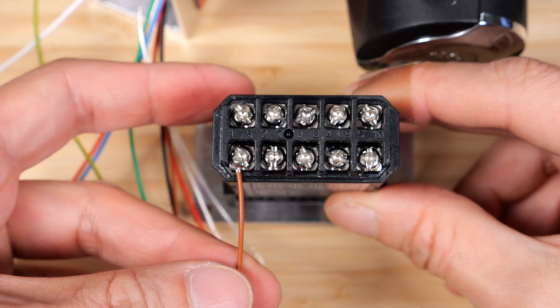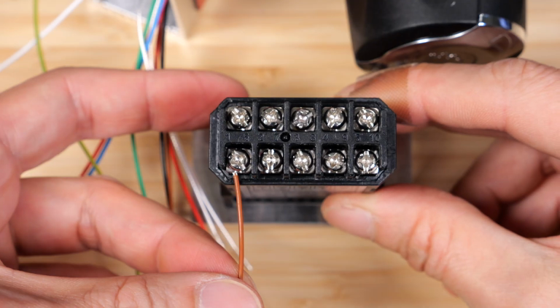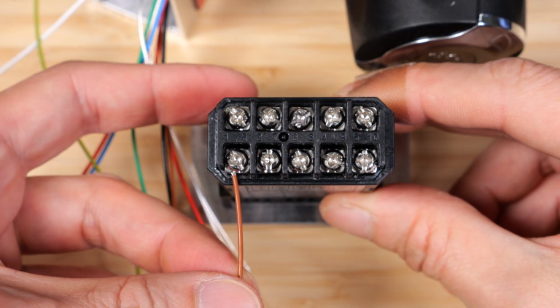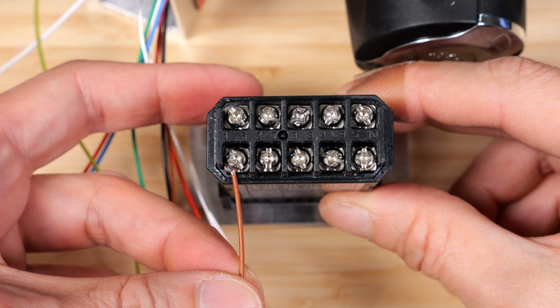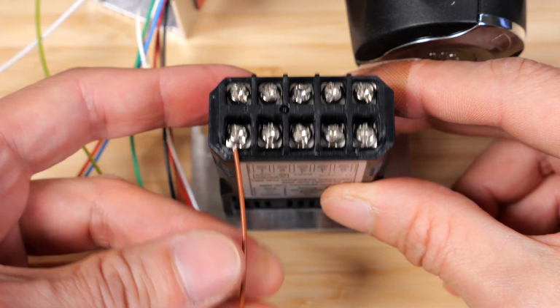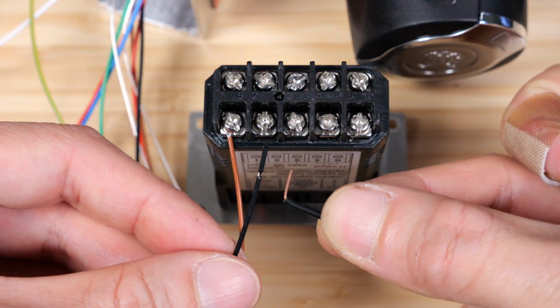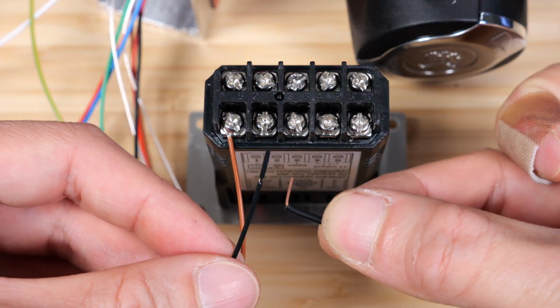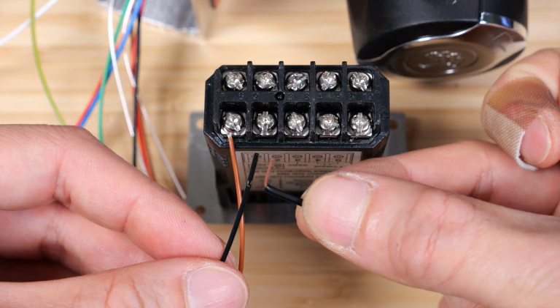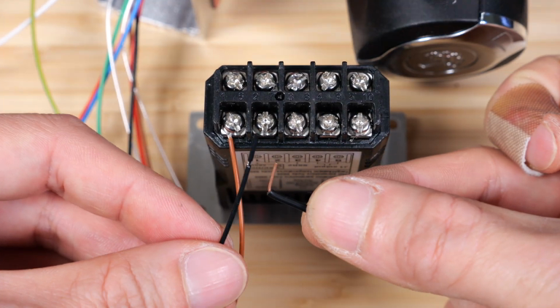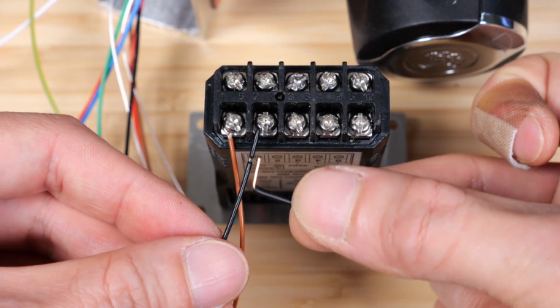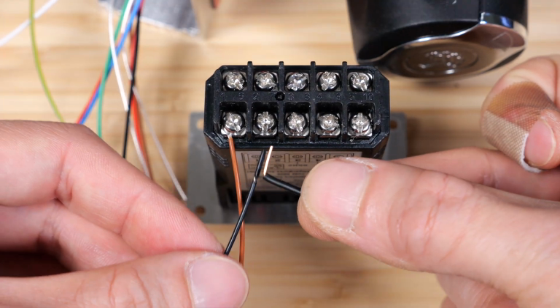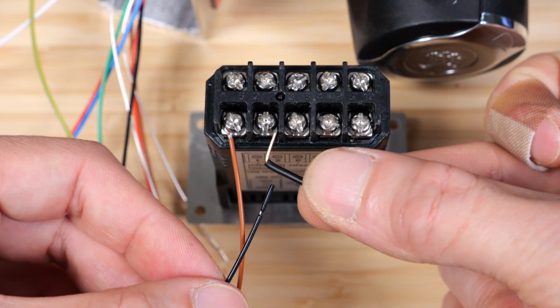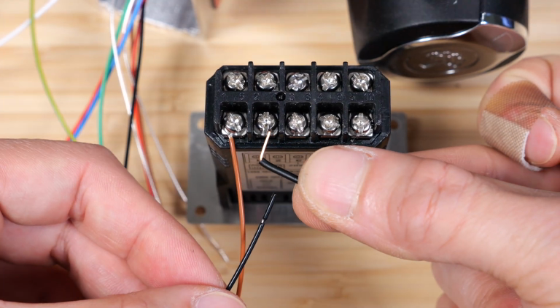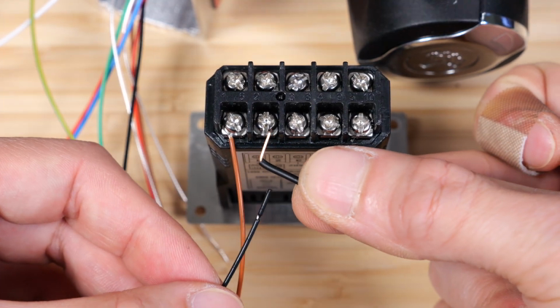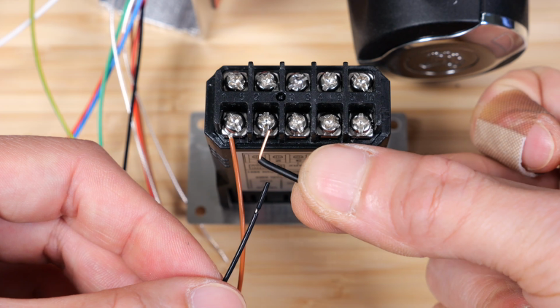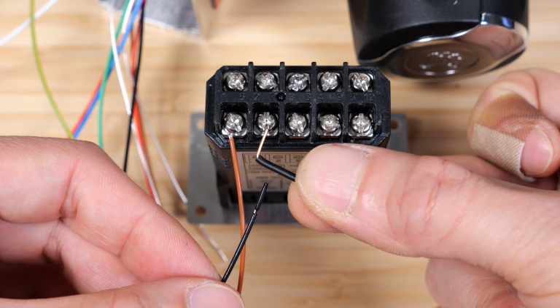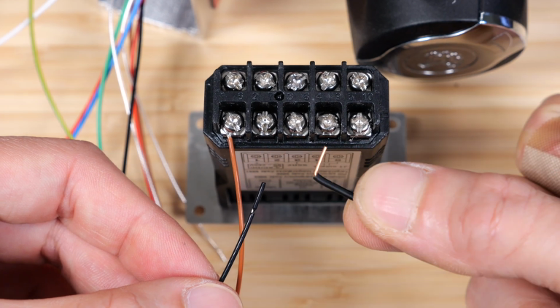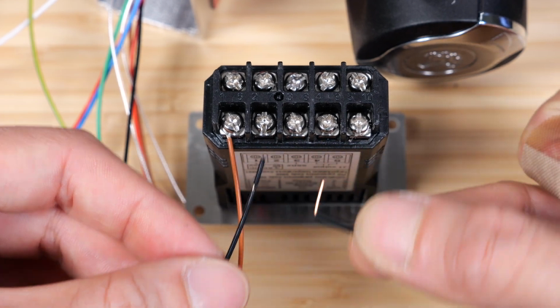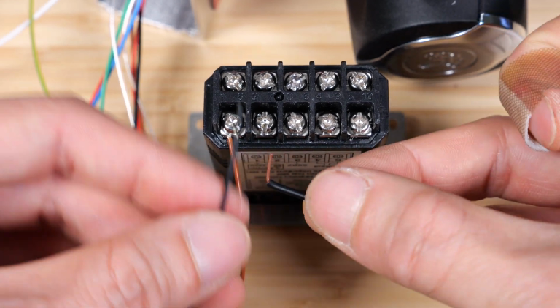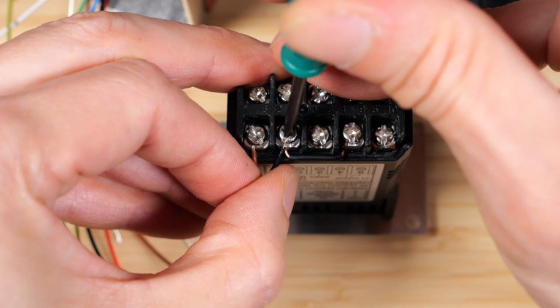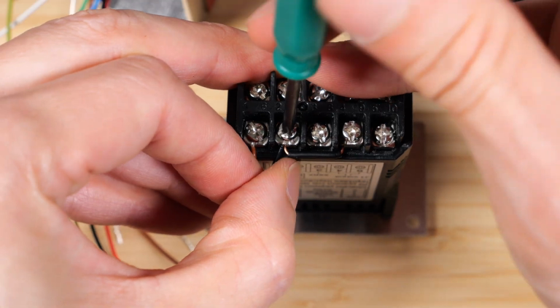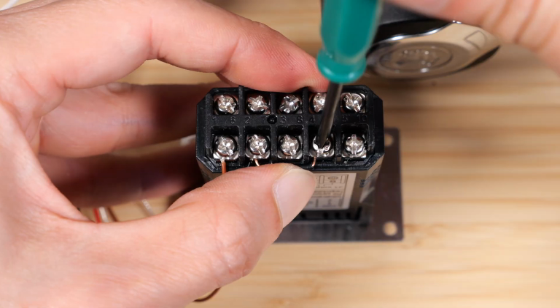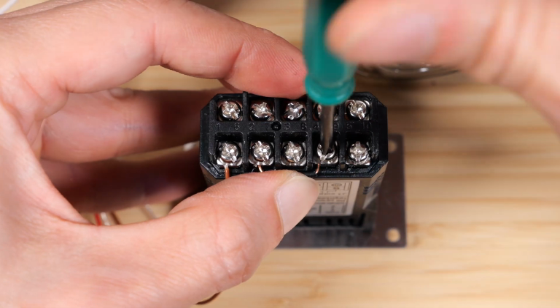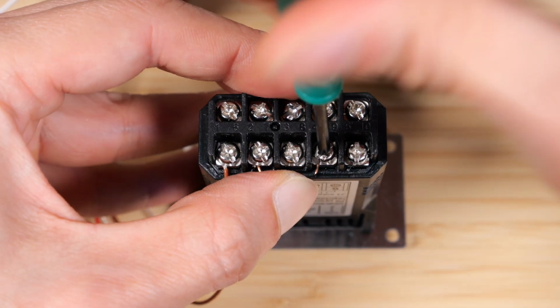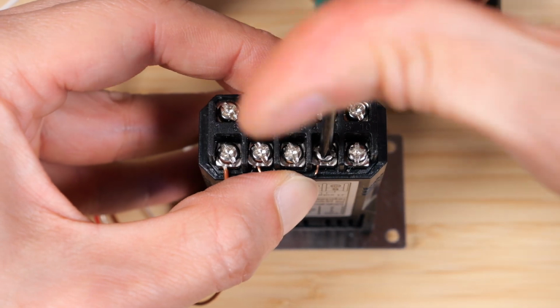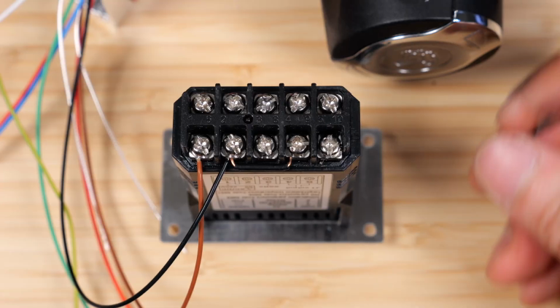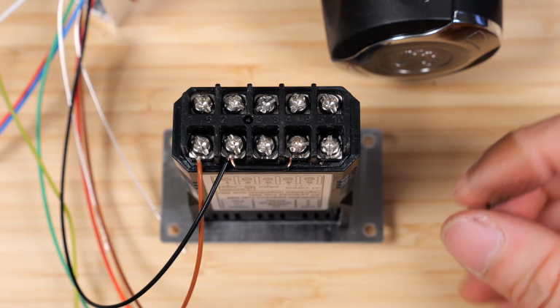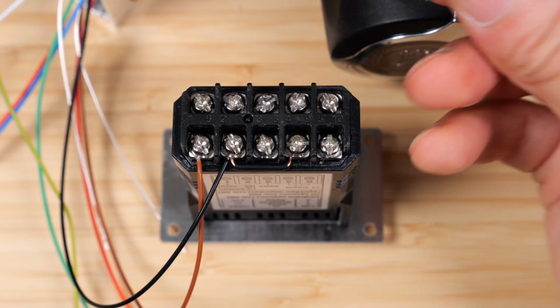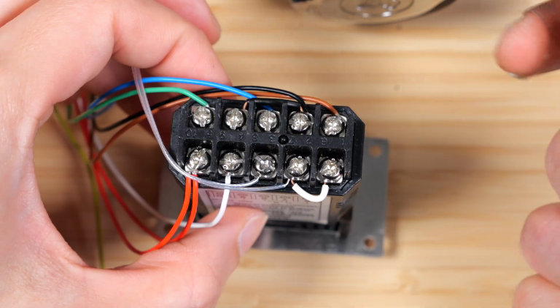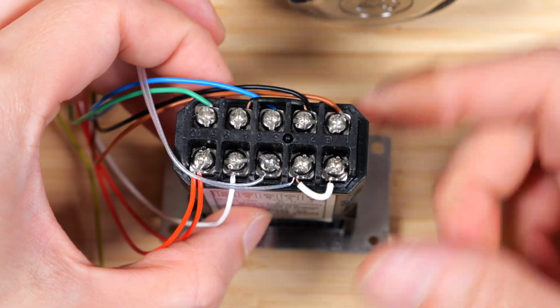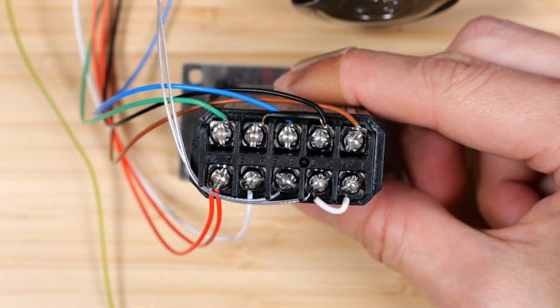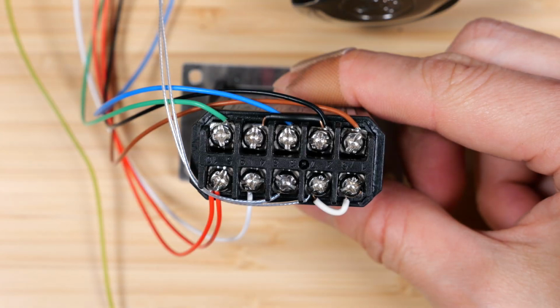The second connection is black and we've got to put two cables in there and jump from position two to four. Close up position four and do the rest. All connected.